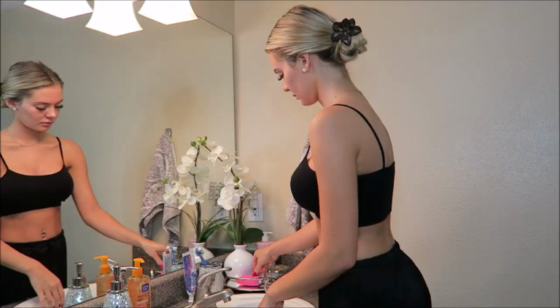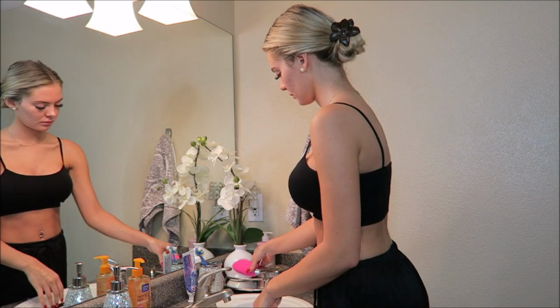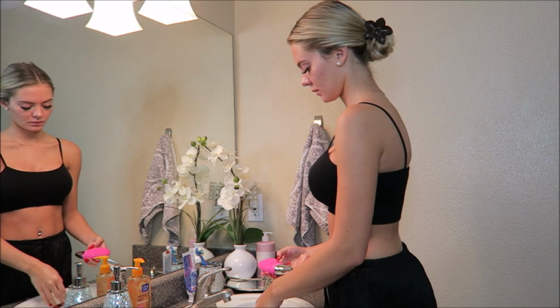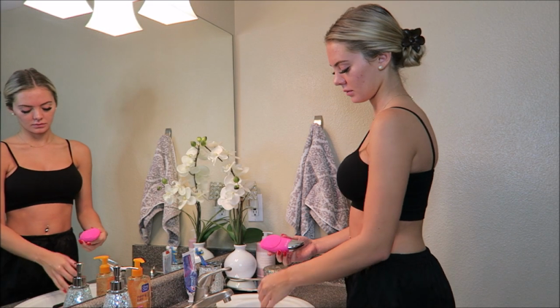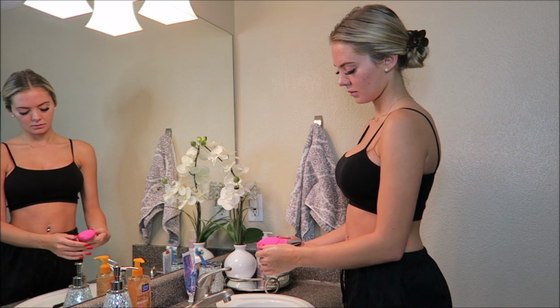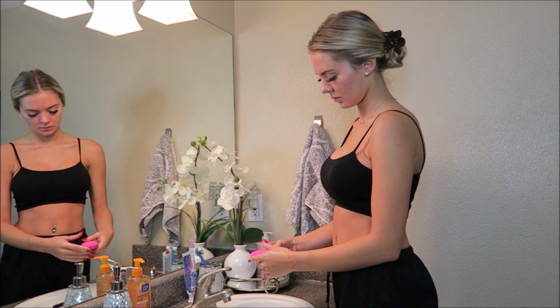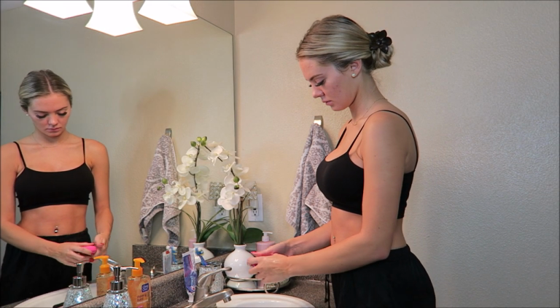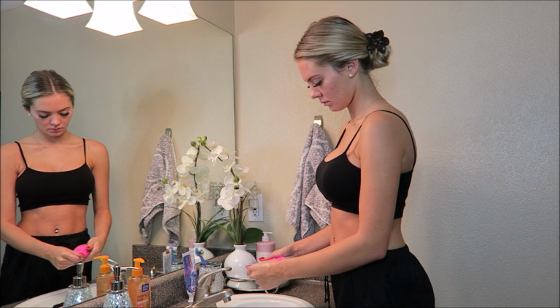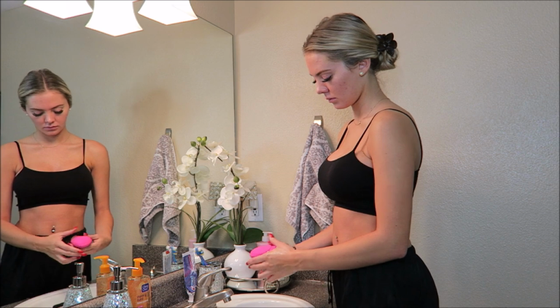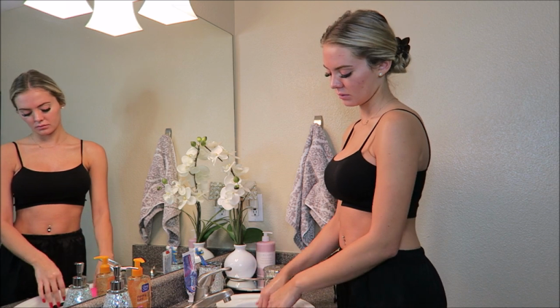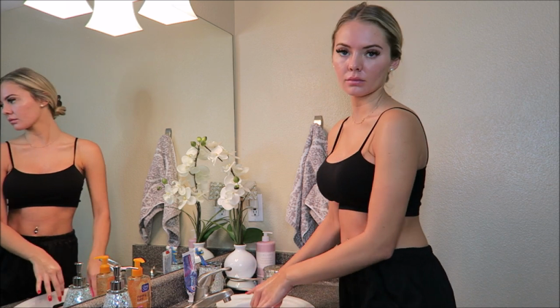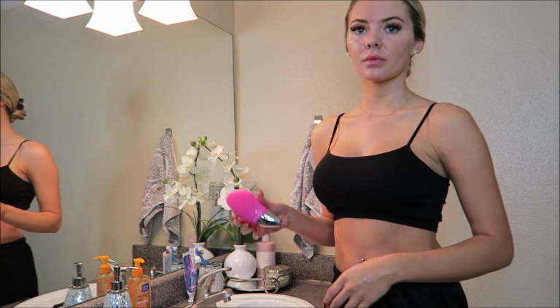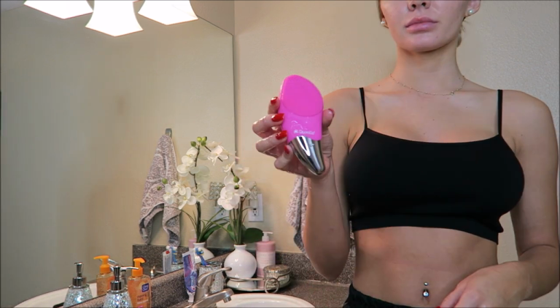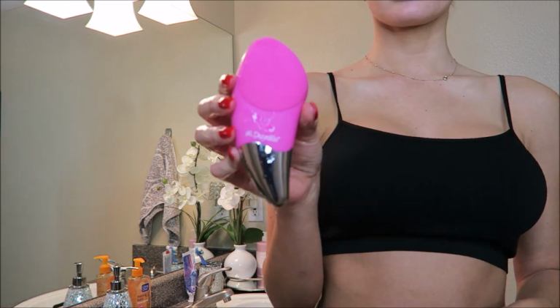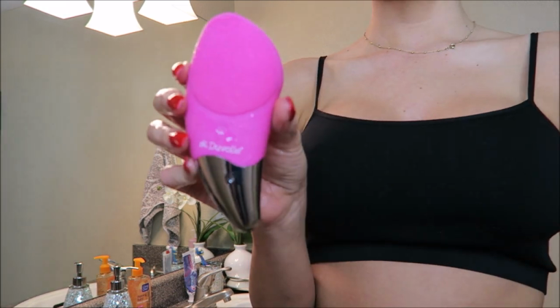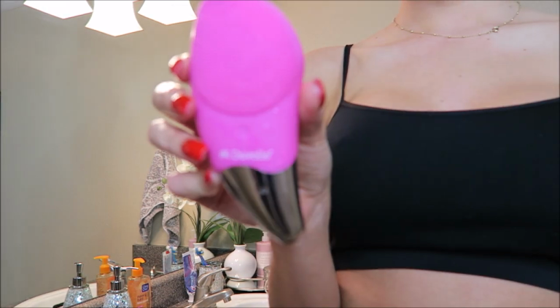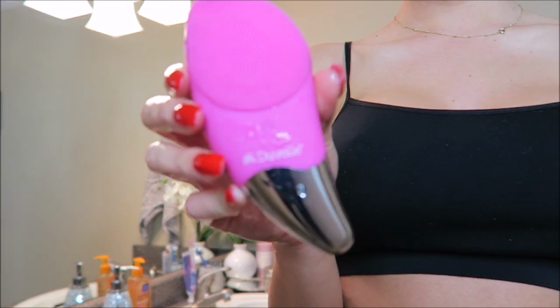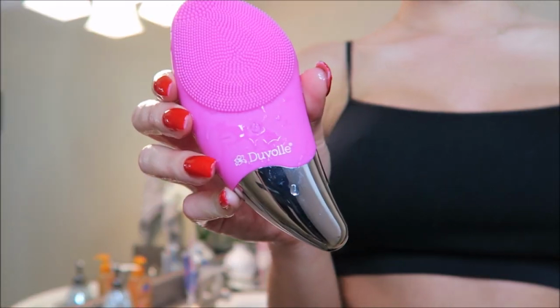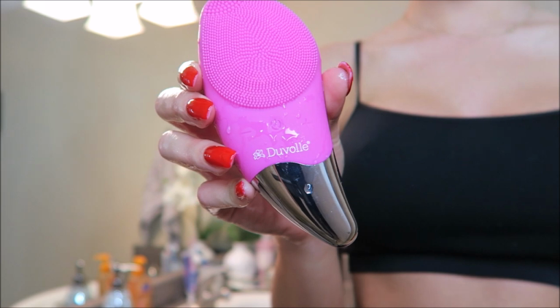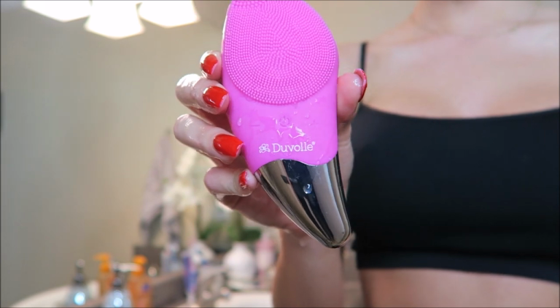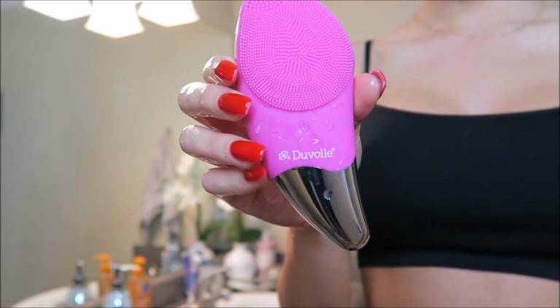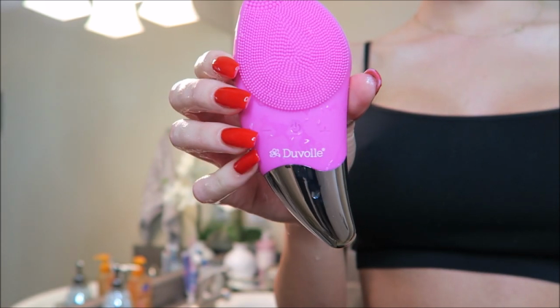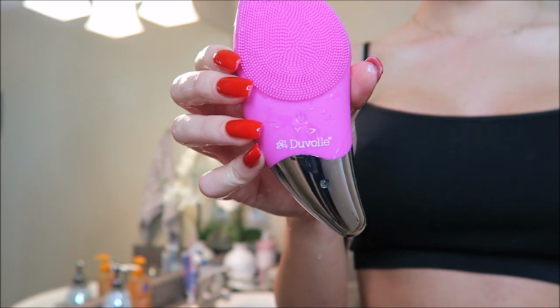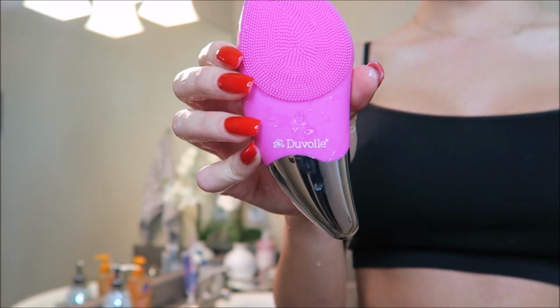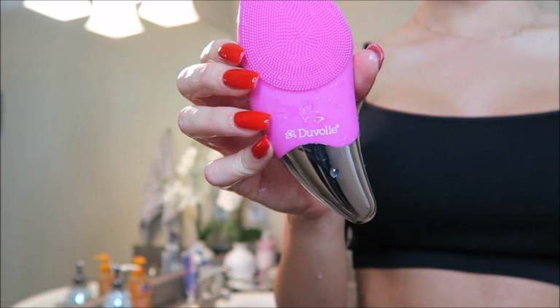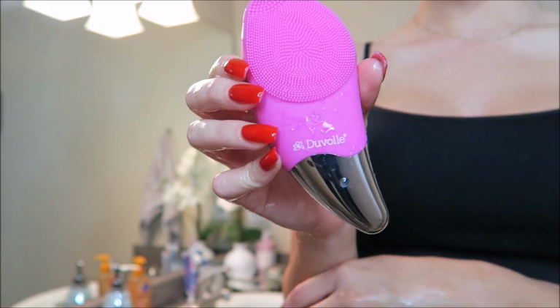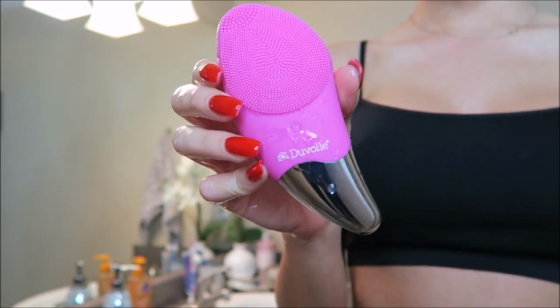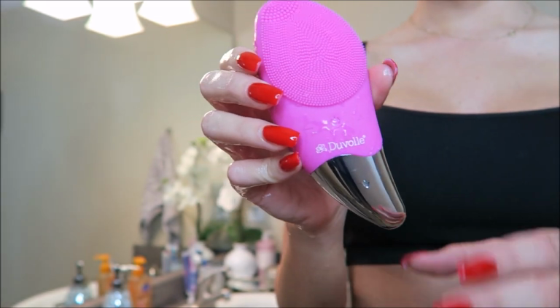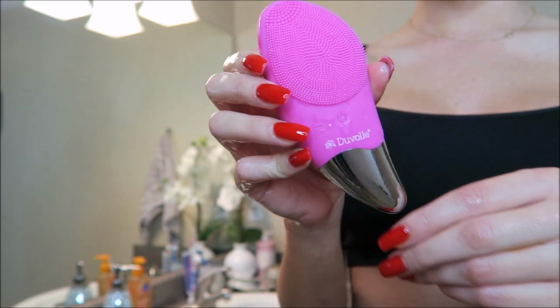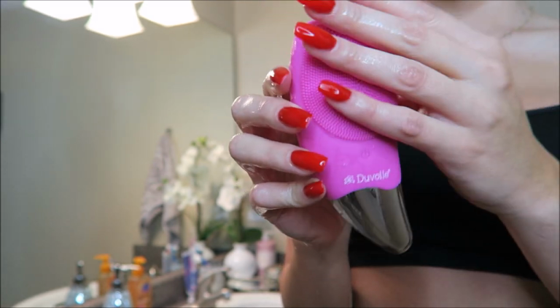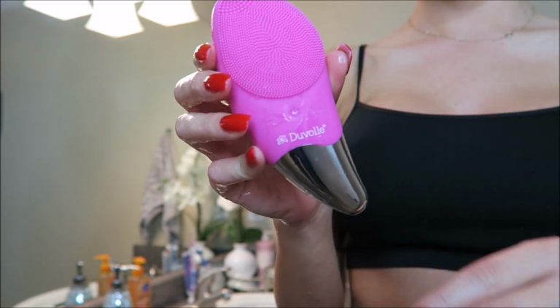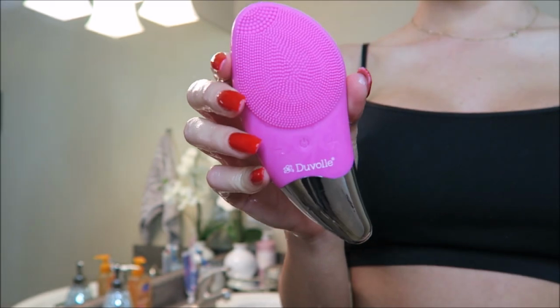I use the Duval Sonic Facial Brush because it's made of silicone. After esthetician school, I learned that bristles carry bacteria way more. Plus, it's easier to clean and it dries really quick and it's small, so it fits in my travel bag easier.